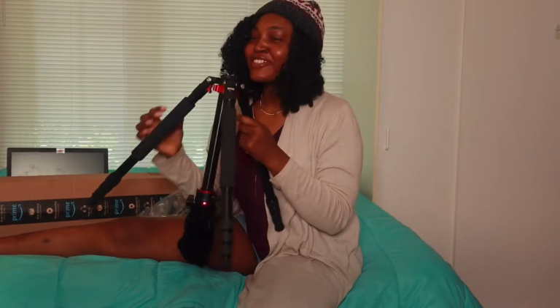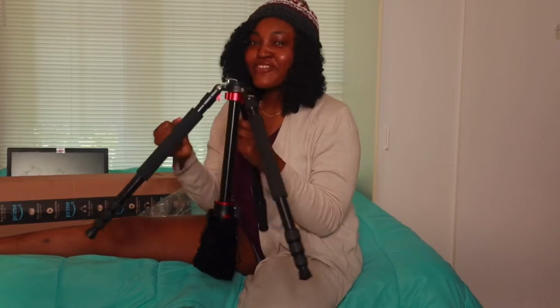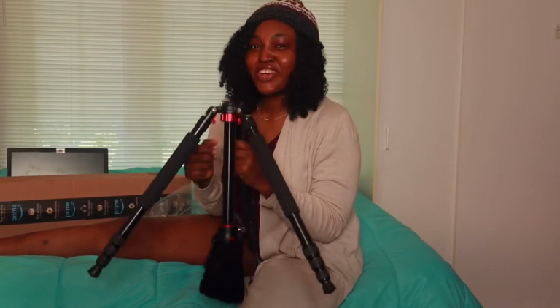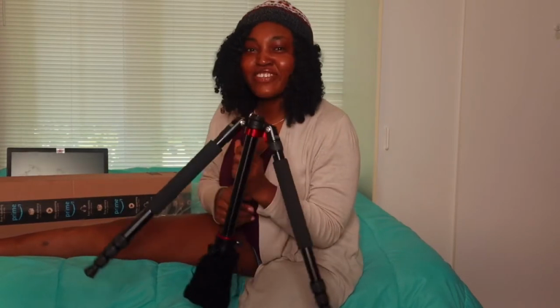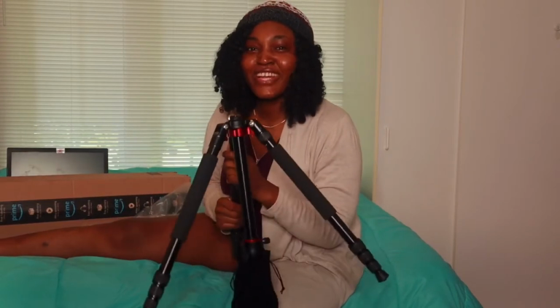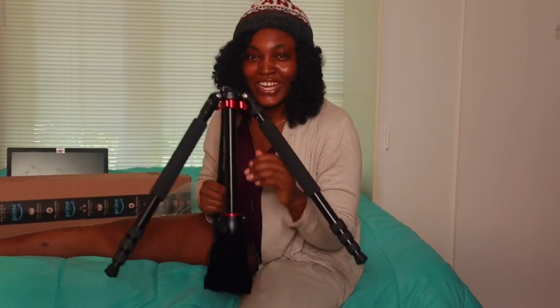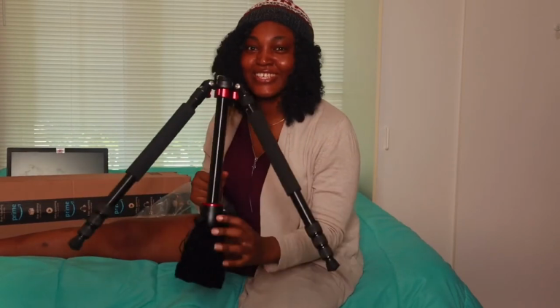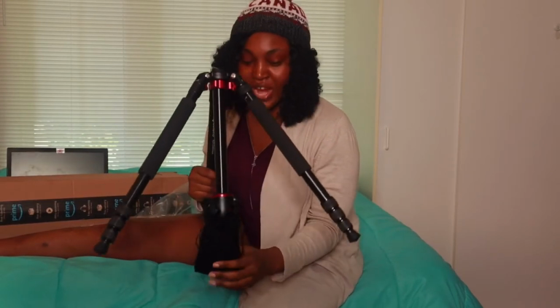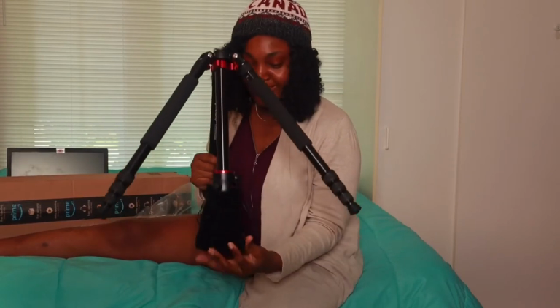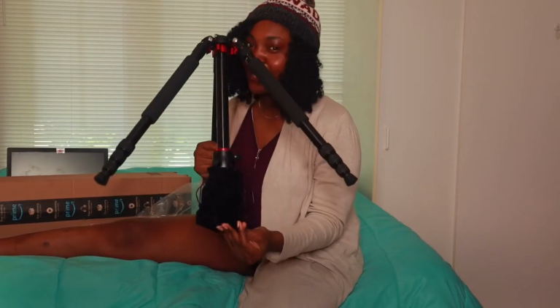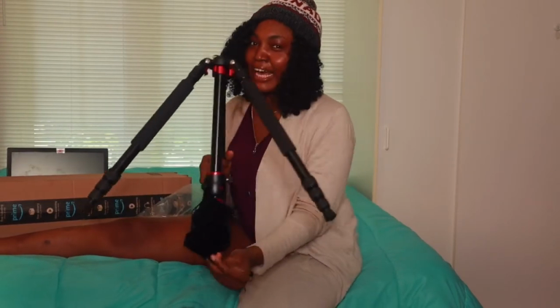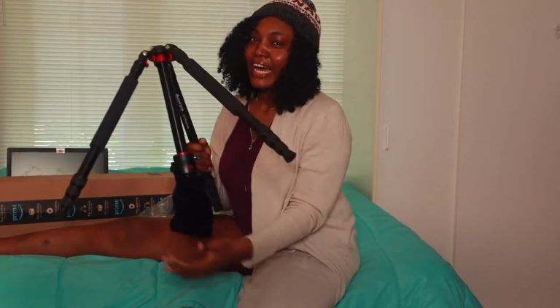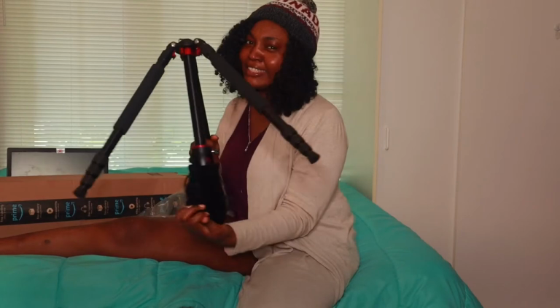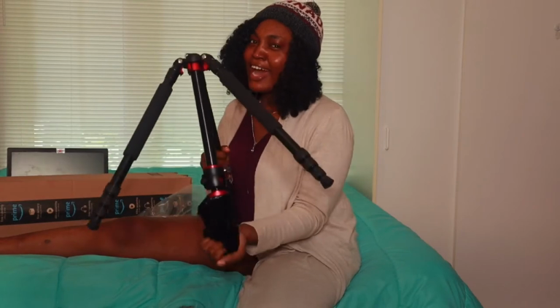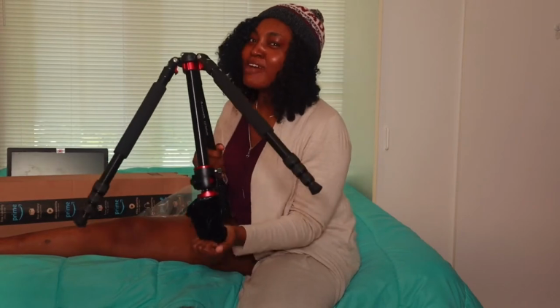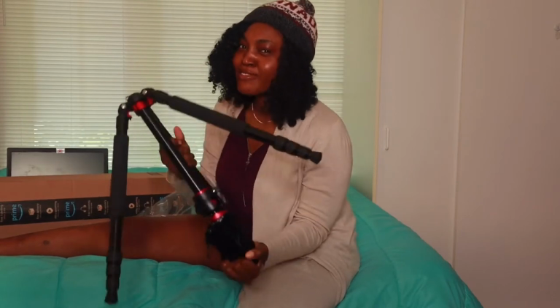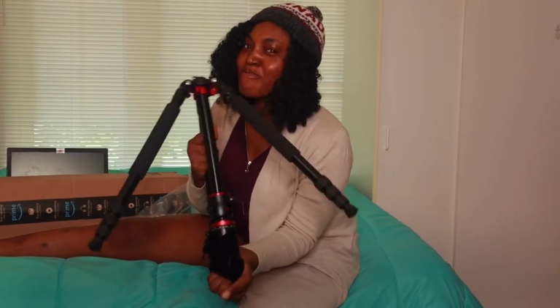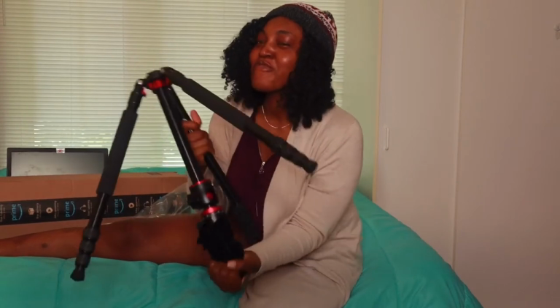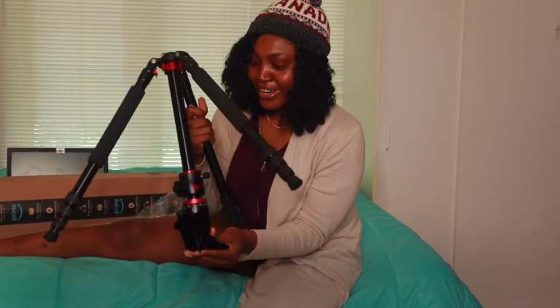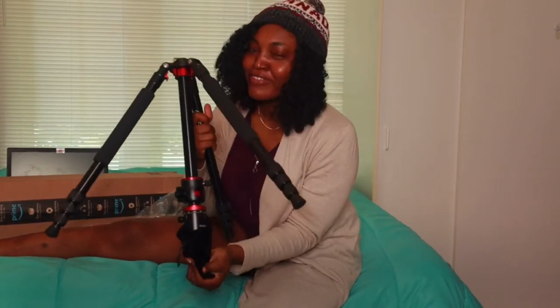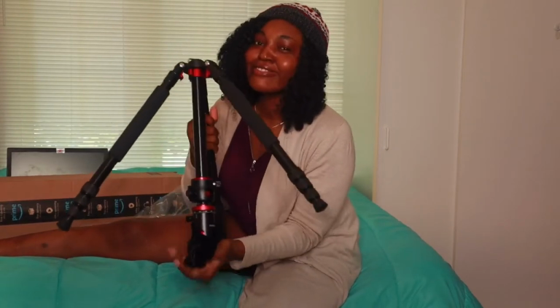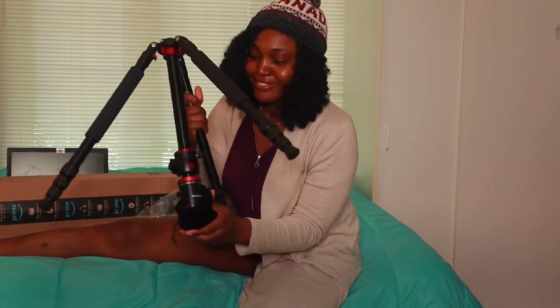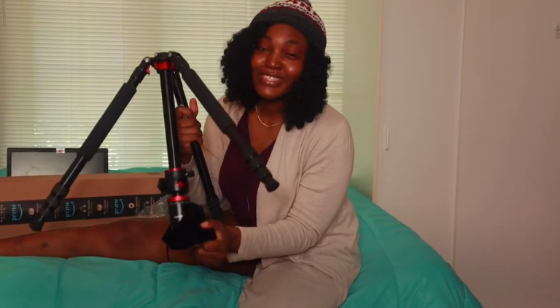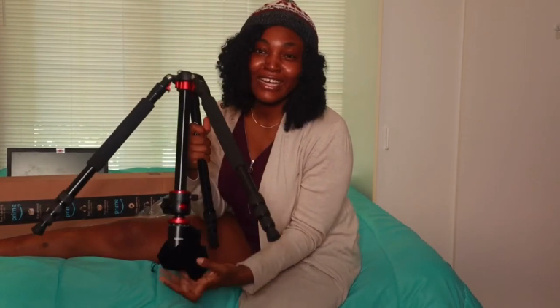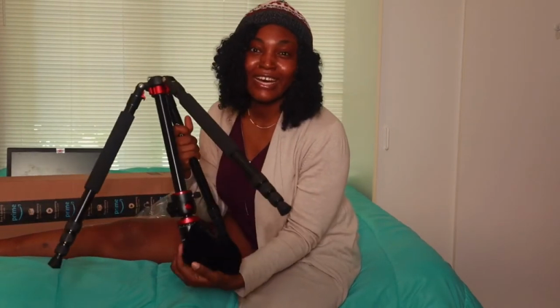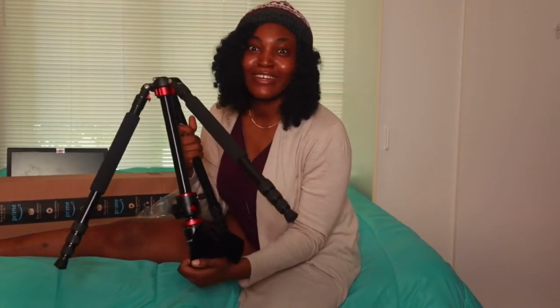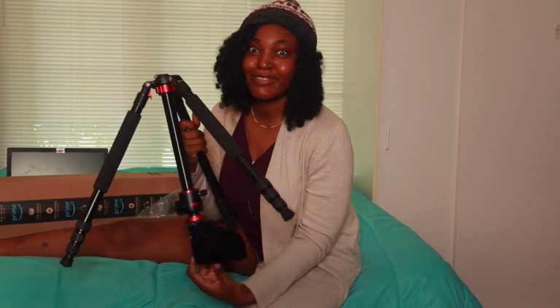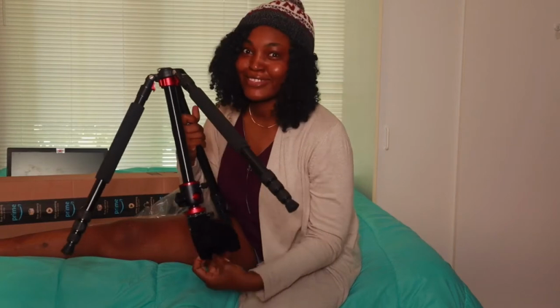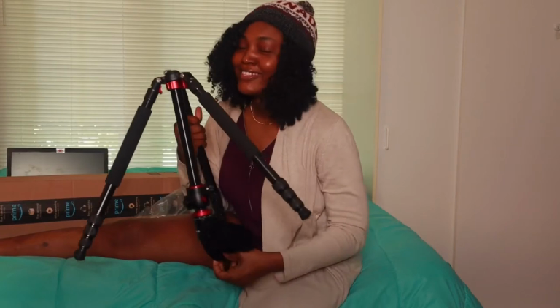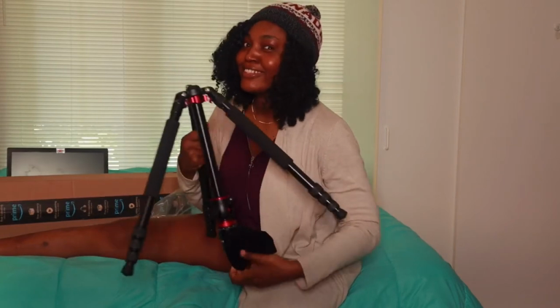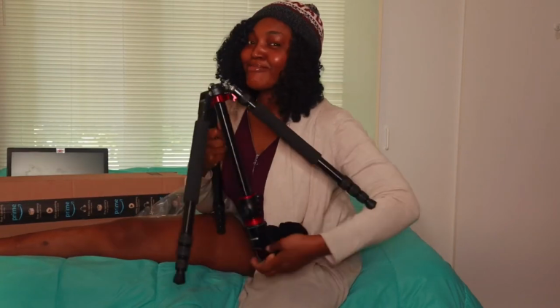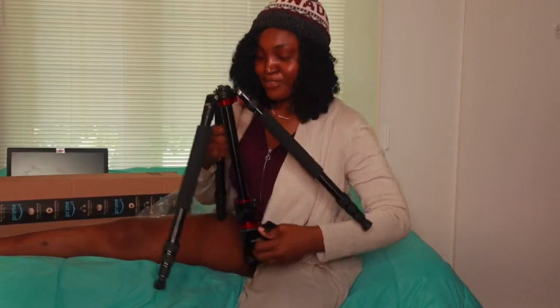Truth be told, this tripod seems so sturdy. It is not that heavy, but when you carry it you know that it weighs. I'm assuming before even putting it down that it's going to be sturdy — truth must be told.